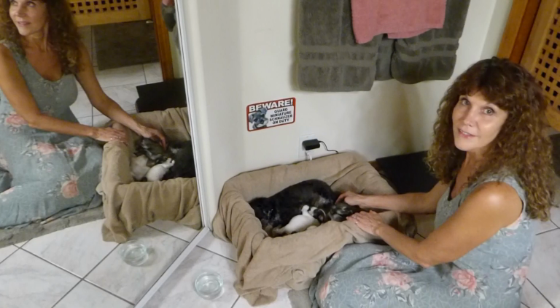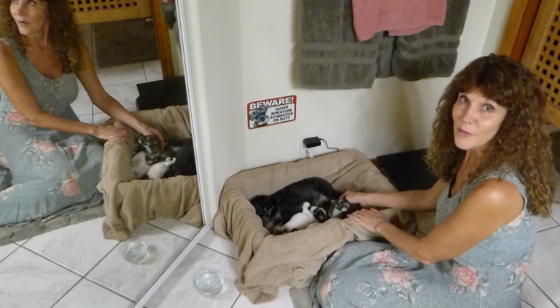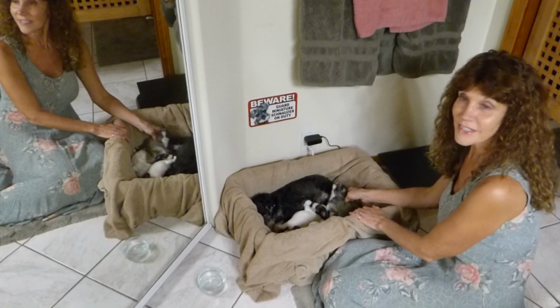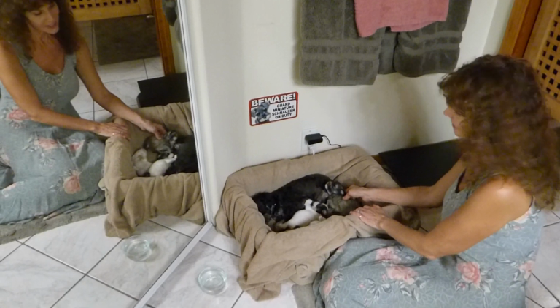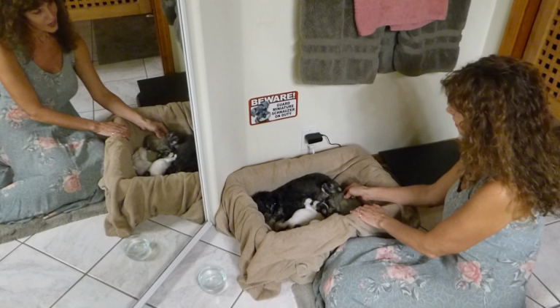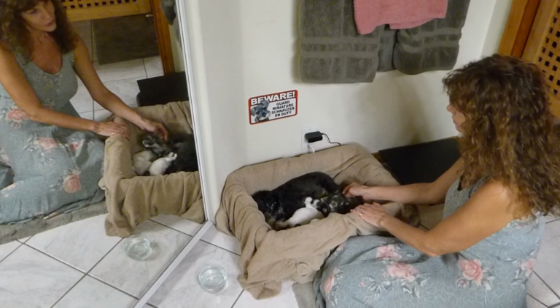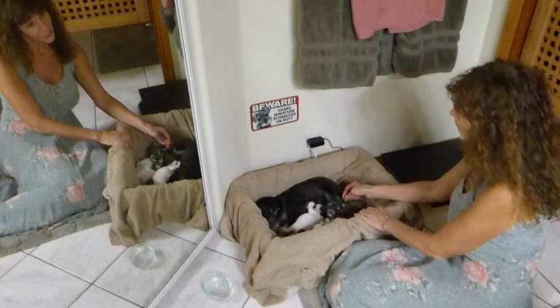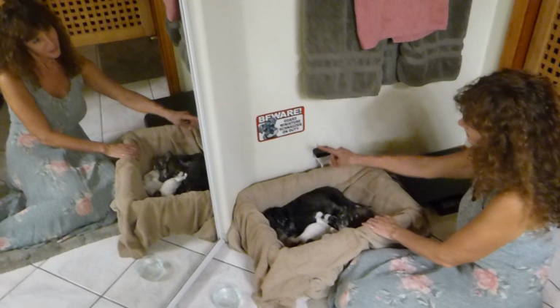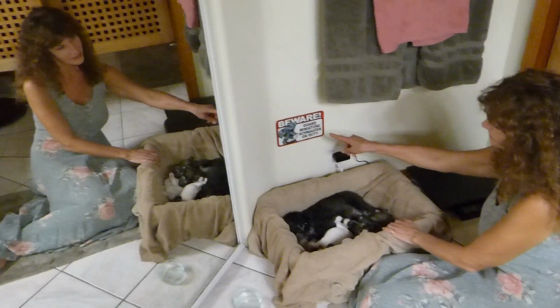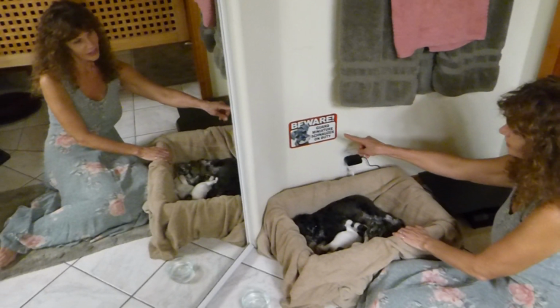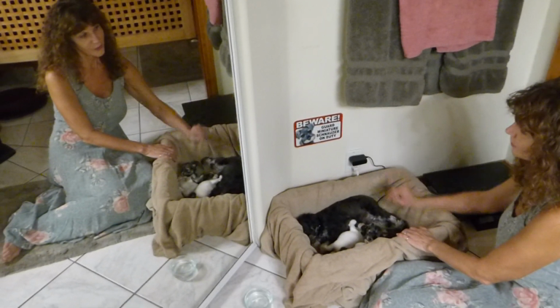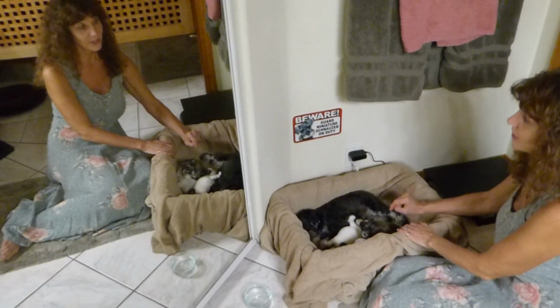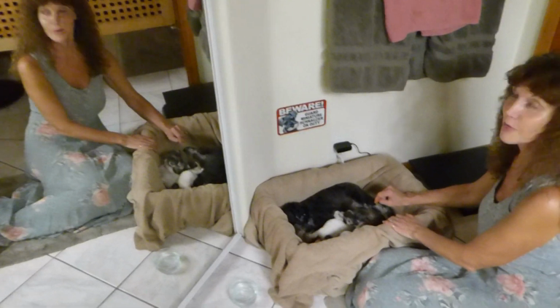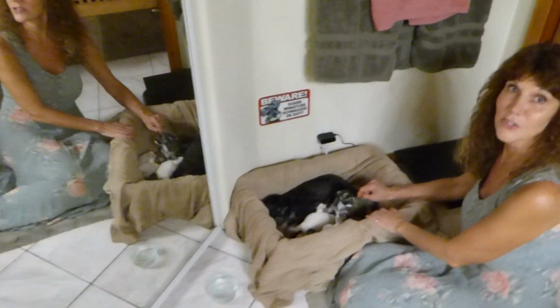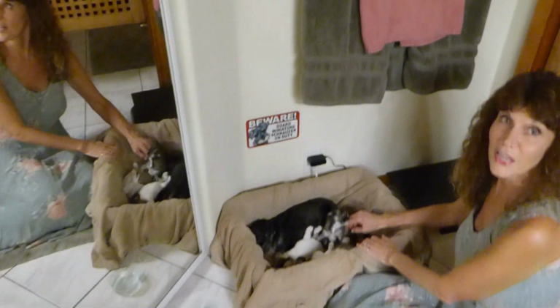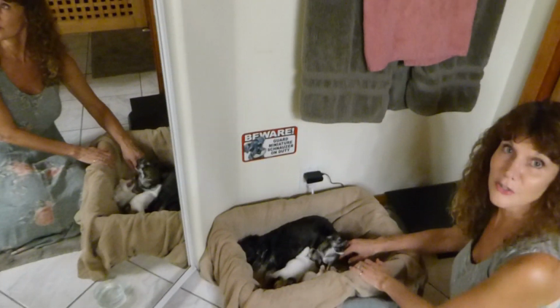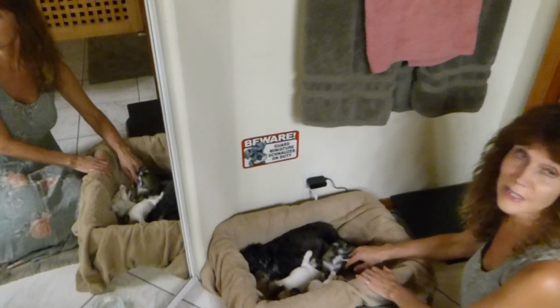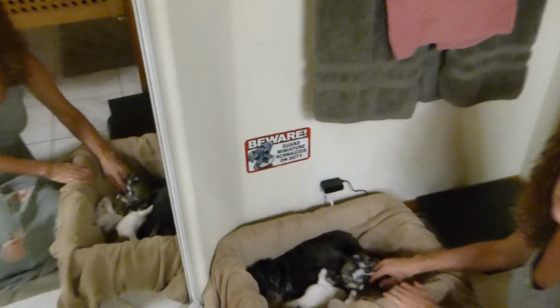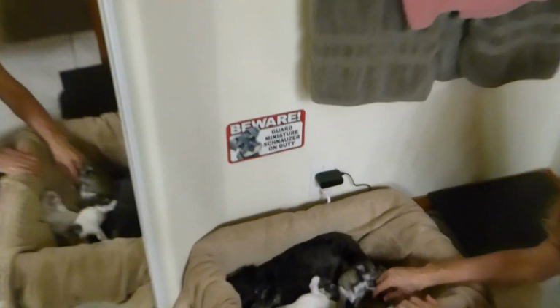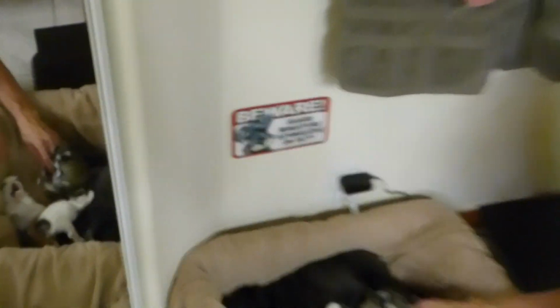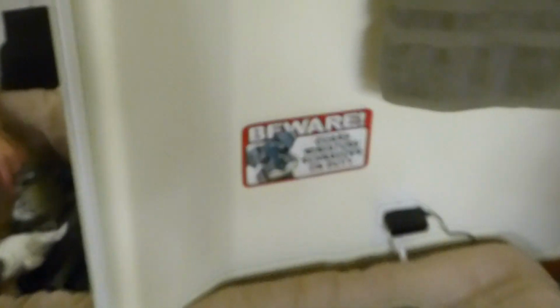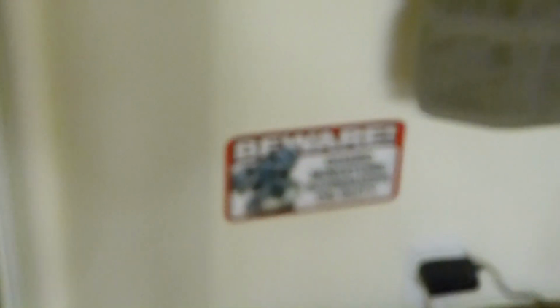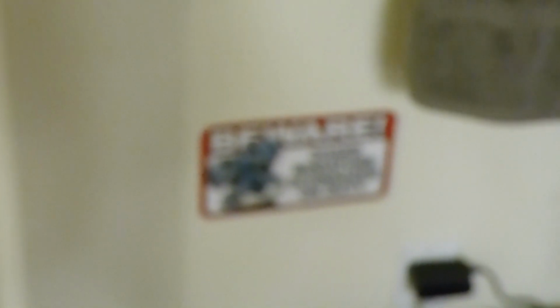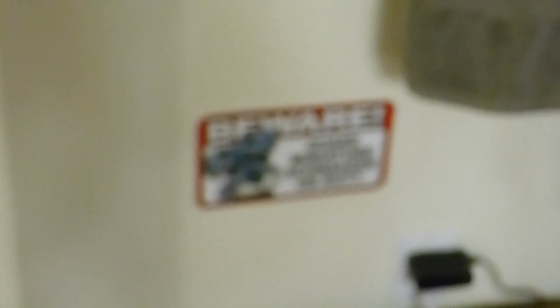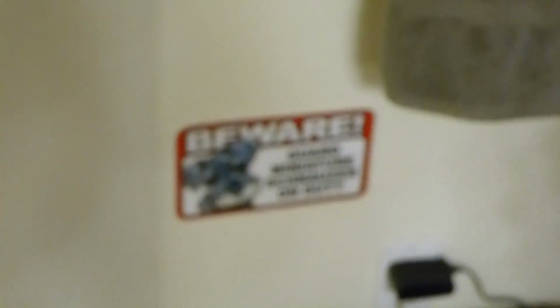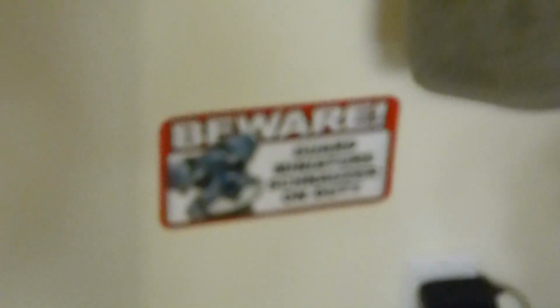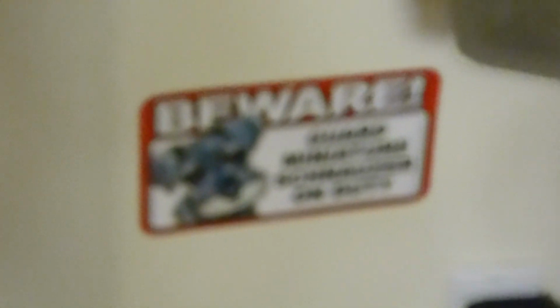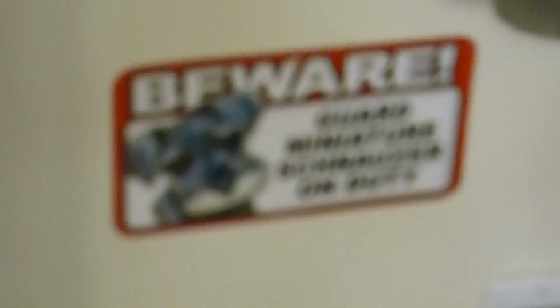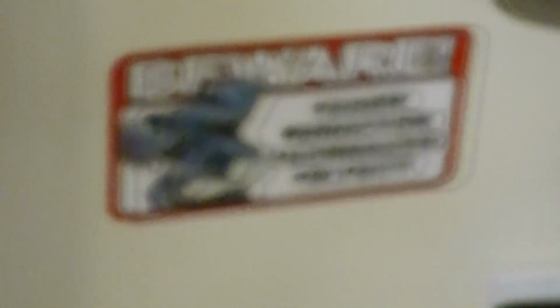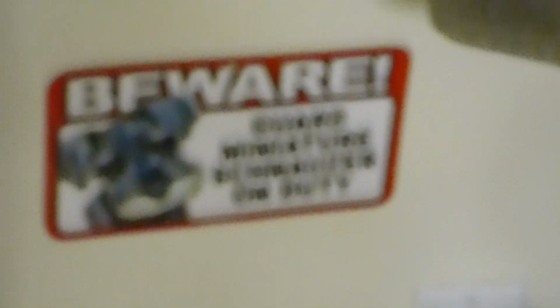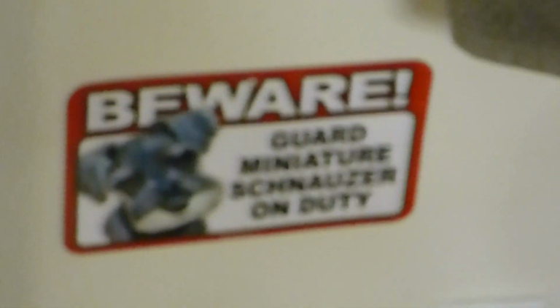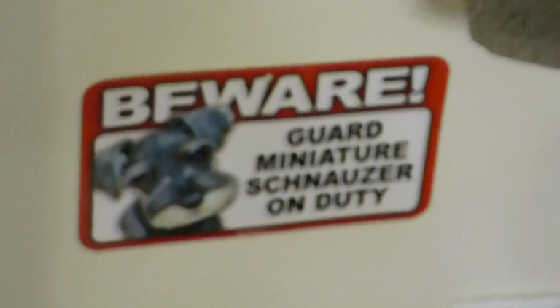Well, this is the Schnauzer Nursery. Check out Guard Miniature Schnauzer — except she's a teacup Schnauzer. And these are her beautiful babies.